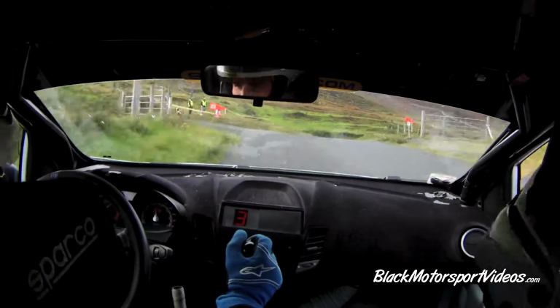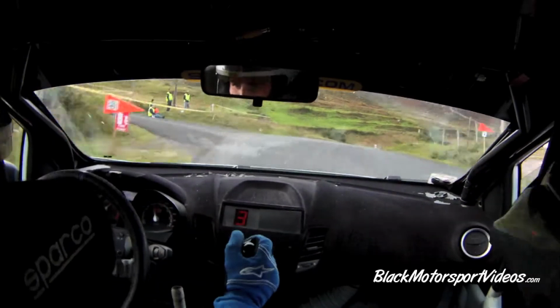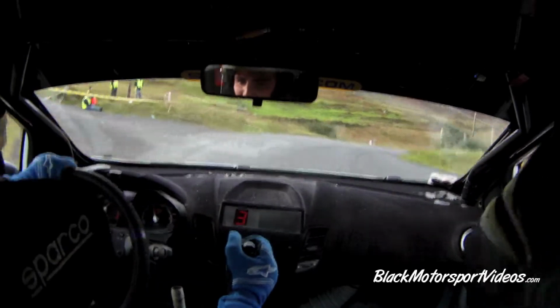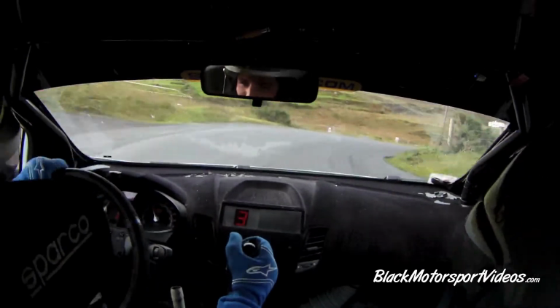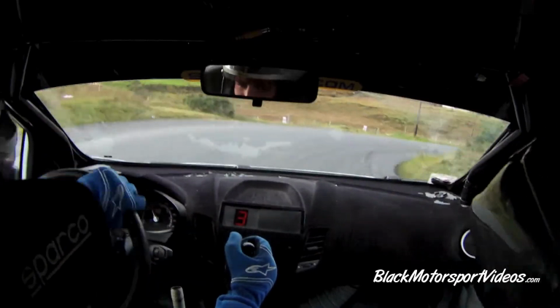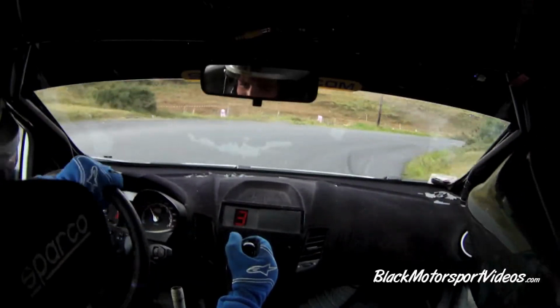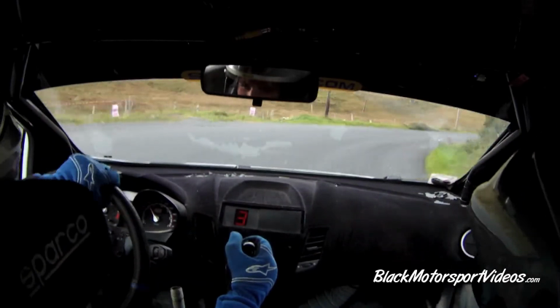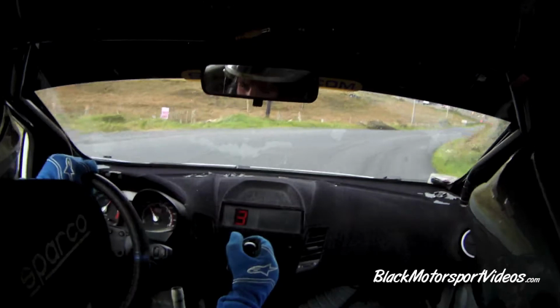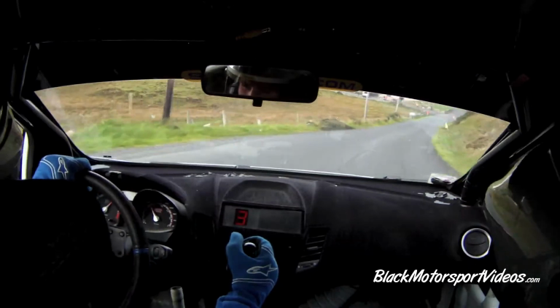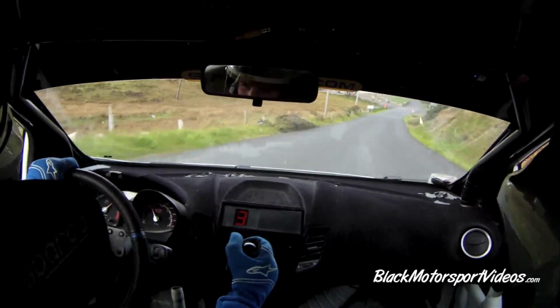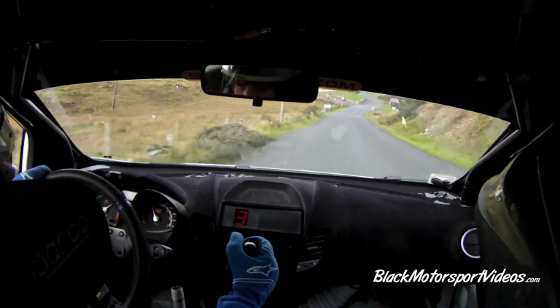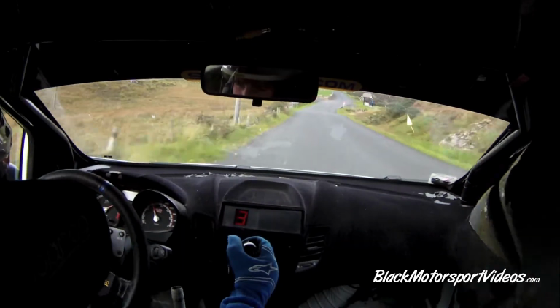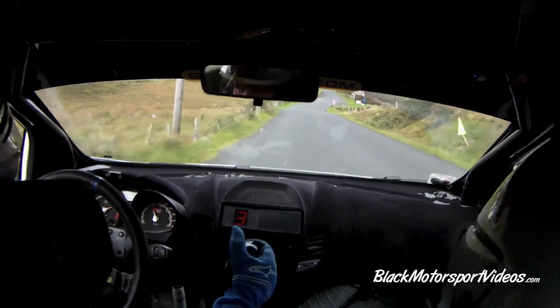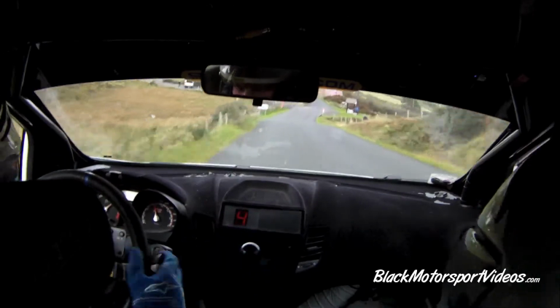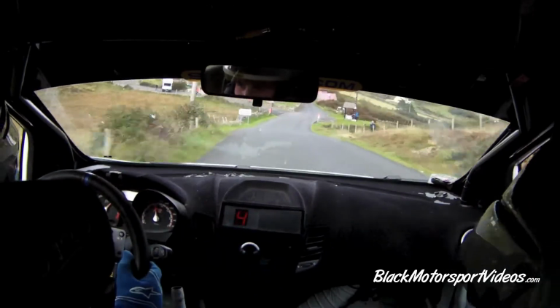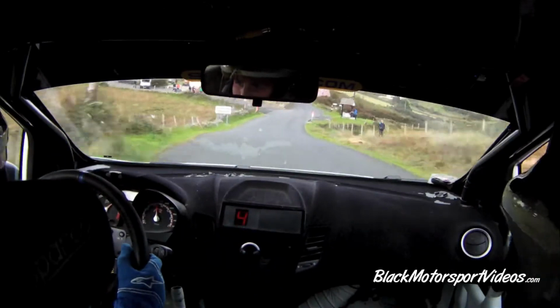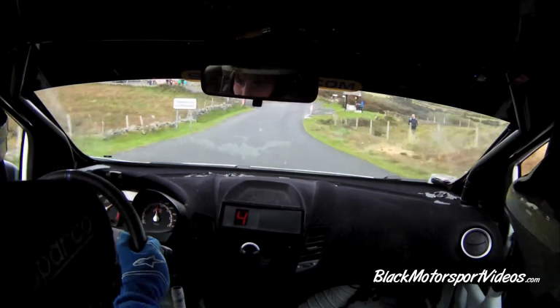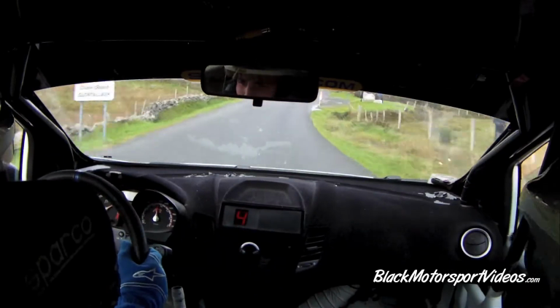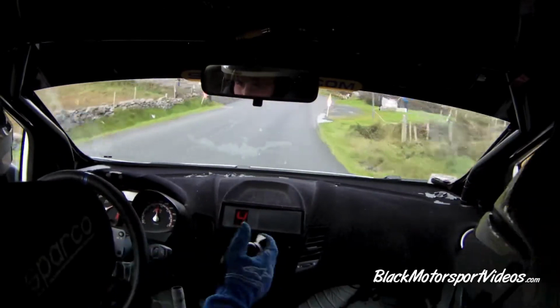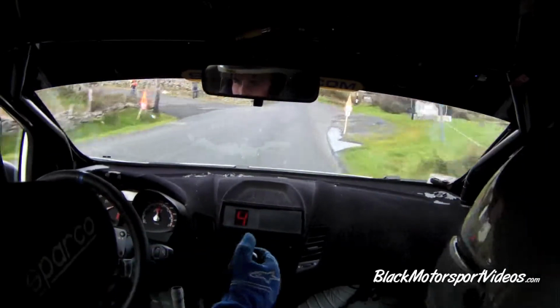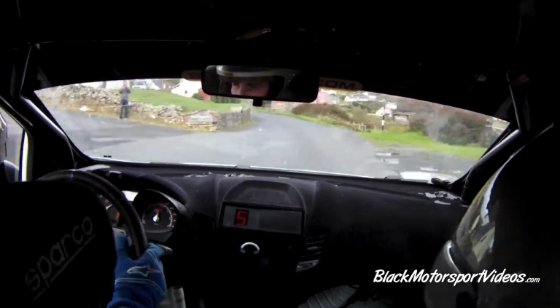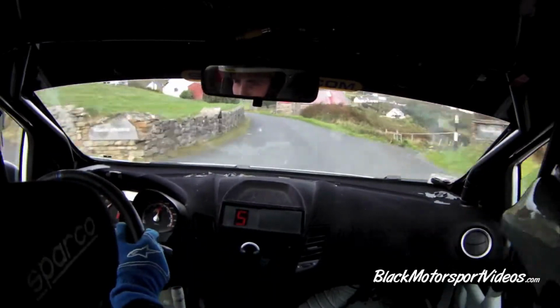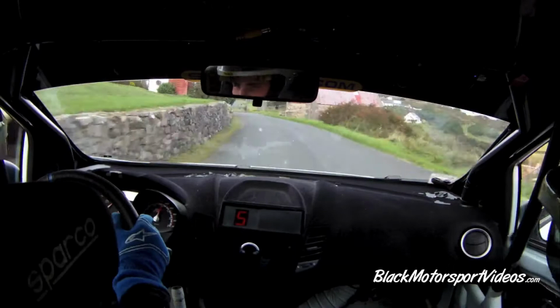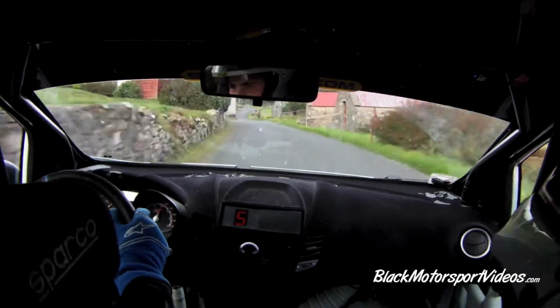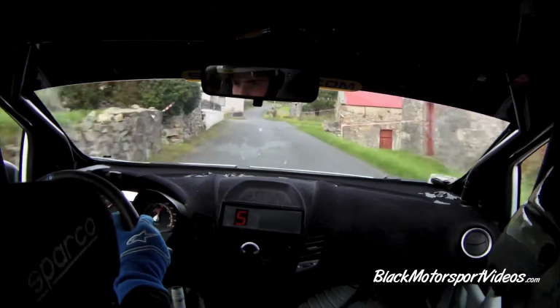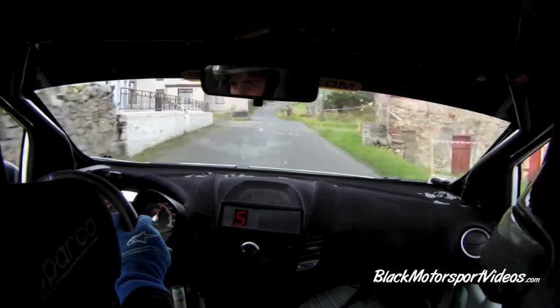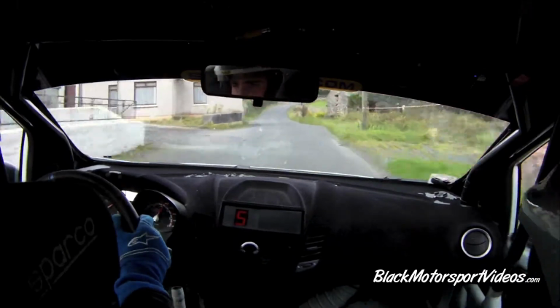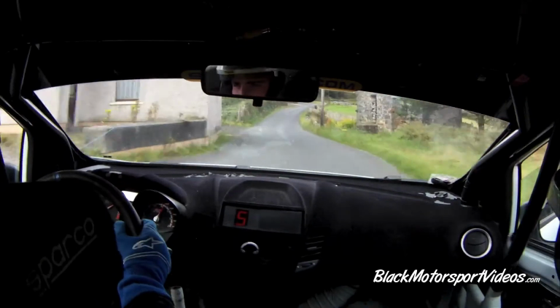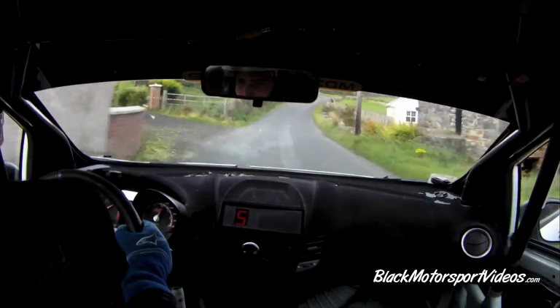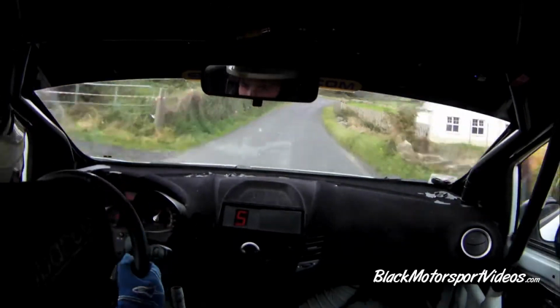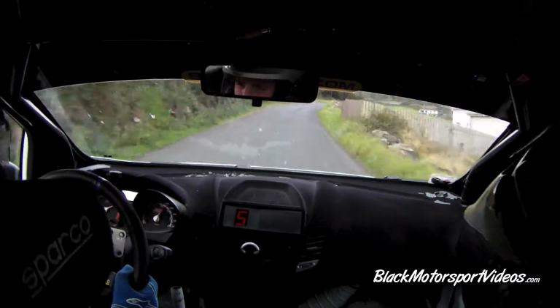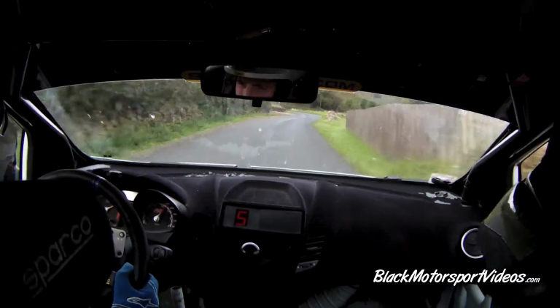80 downhill, 6 left, 1.30 up the middle. 50, 5 left, 40, short 3 right.